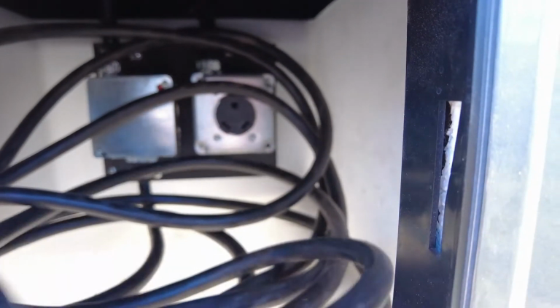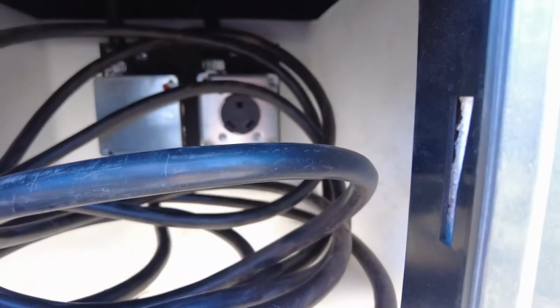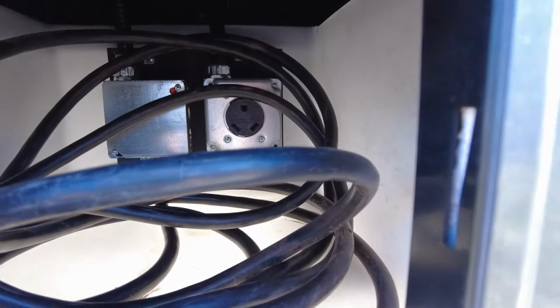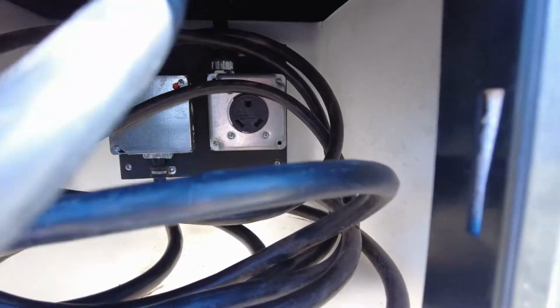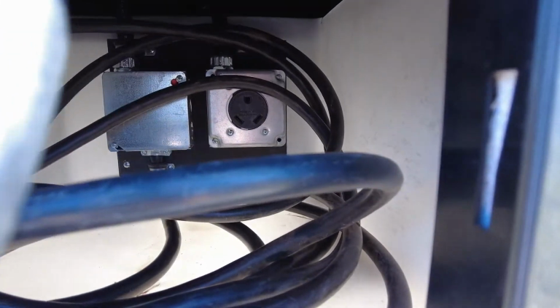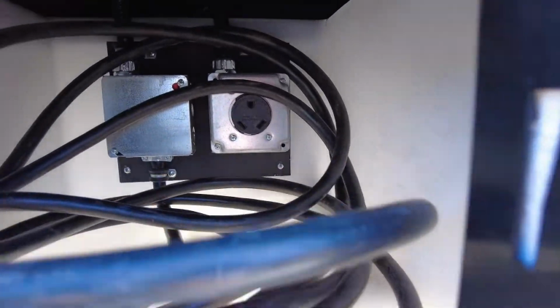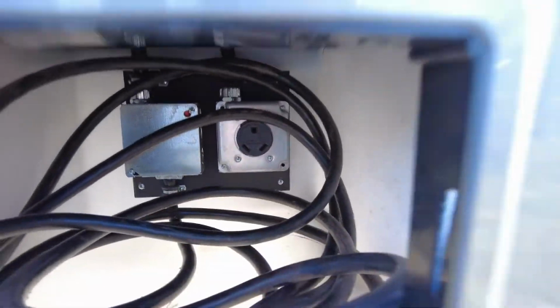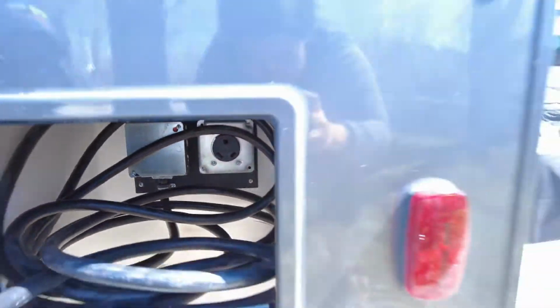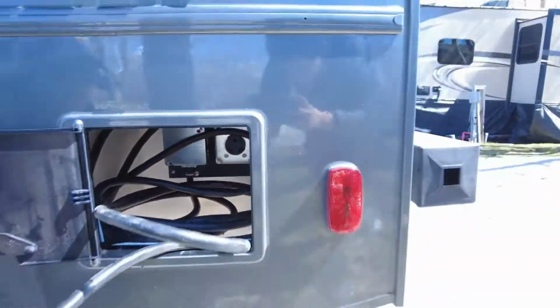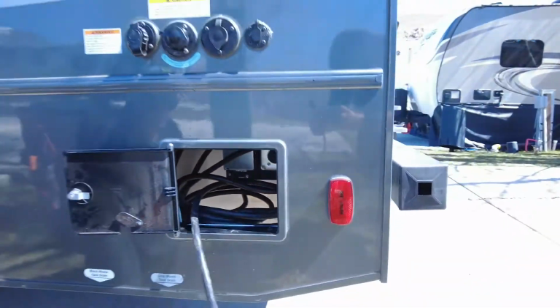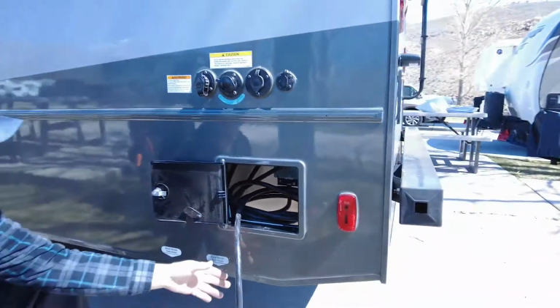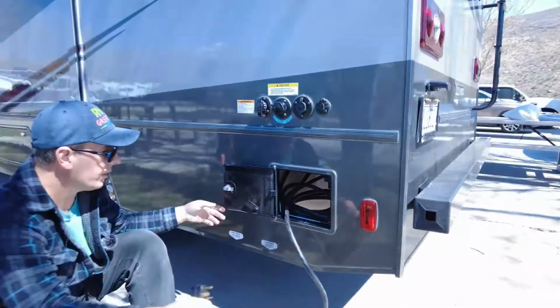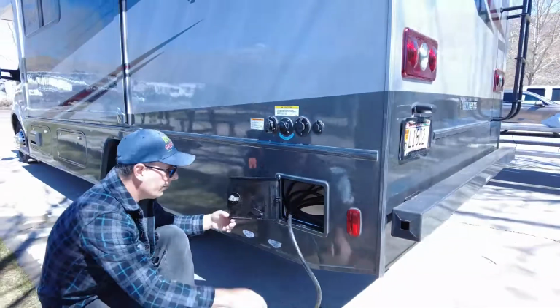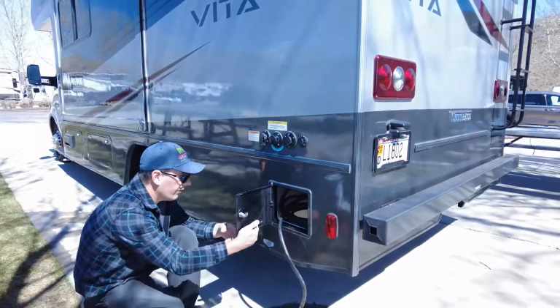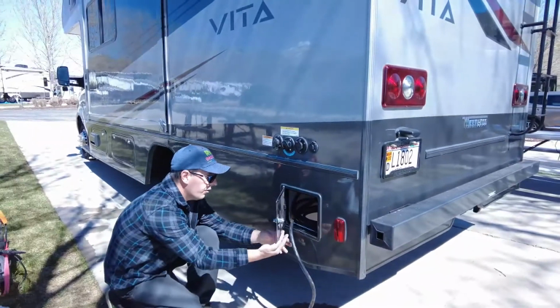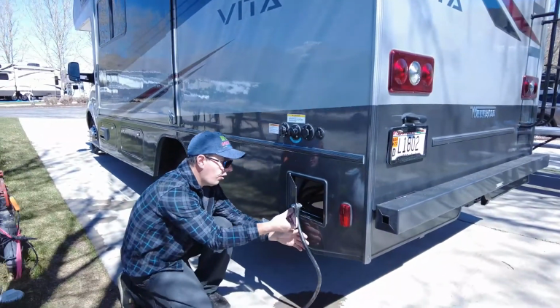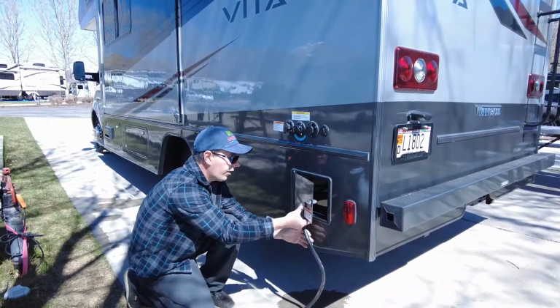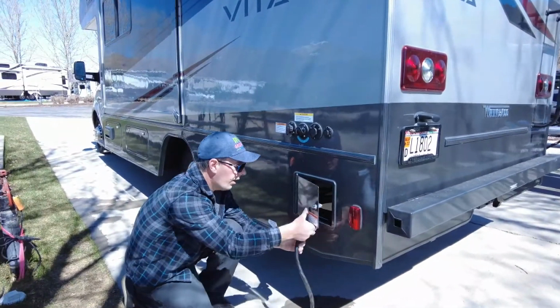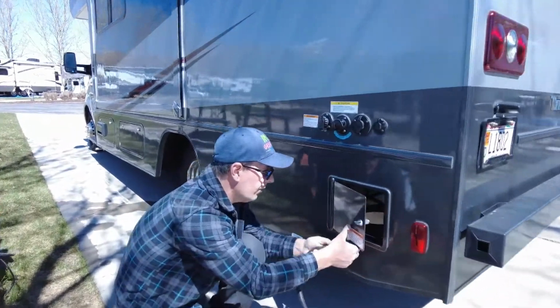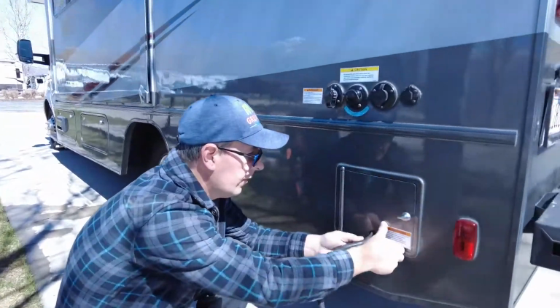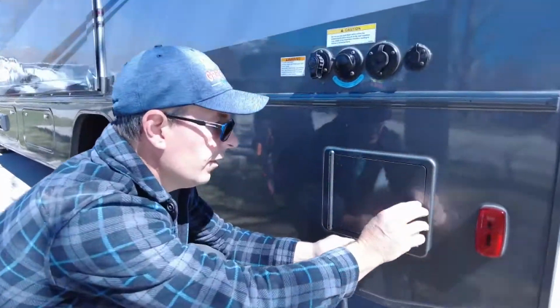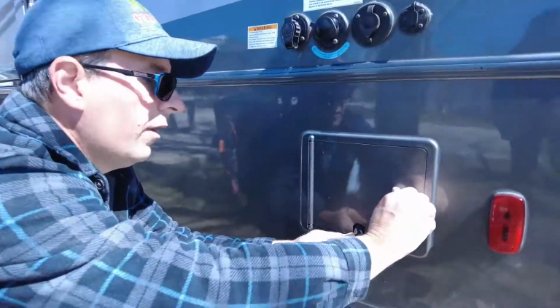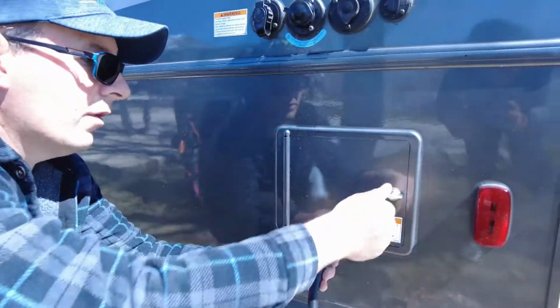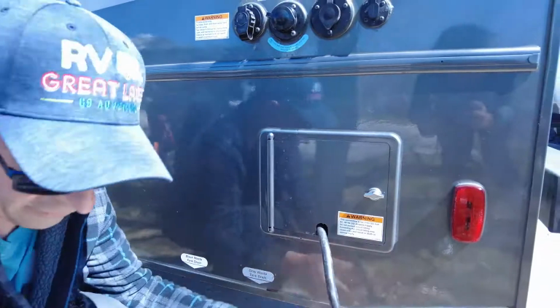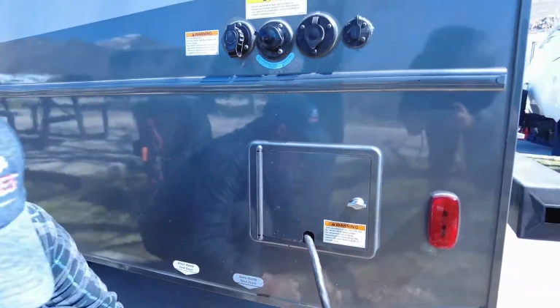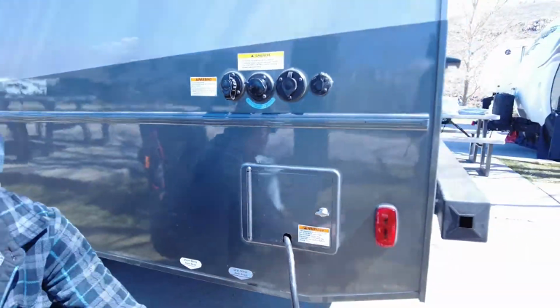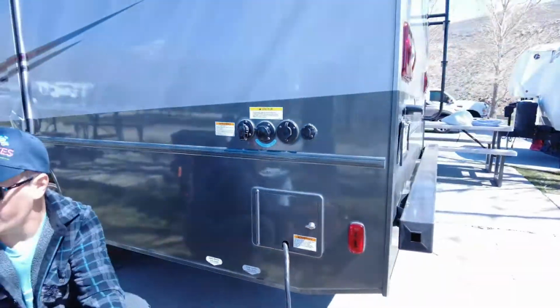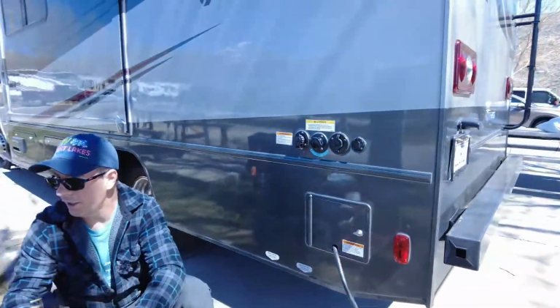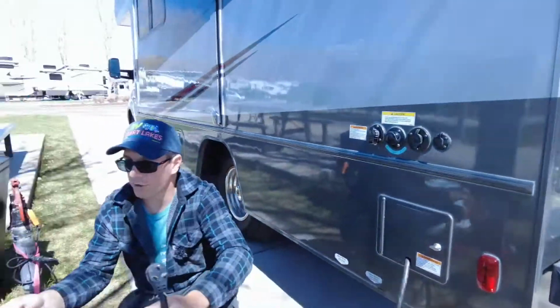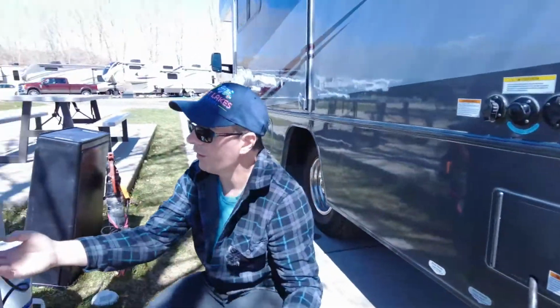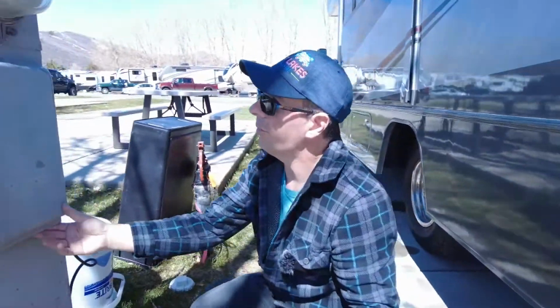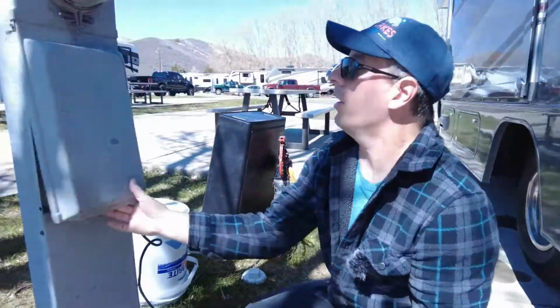But what we're going to be doing, since we're not going to be running the generator, we're actually going to pull some of the cord out. We can go ahead and put it through this little hole right in the box here, go ahead and close the door. And we're located right next to a power box.